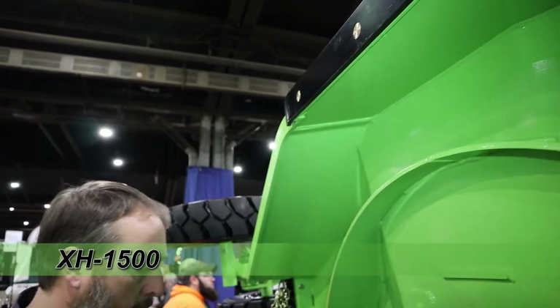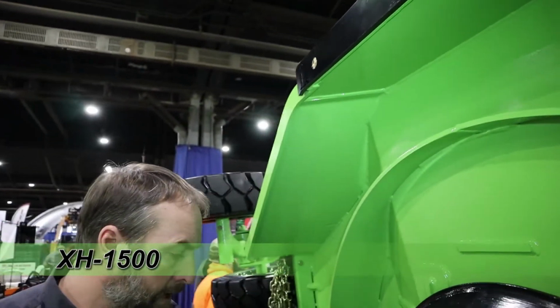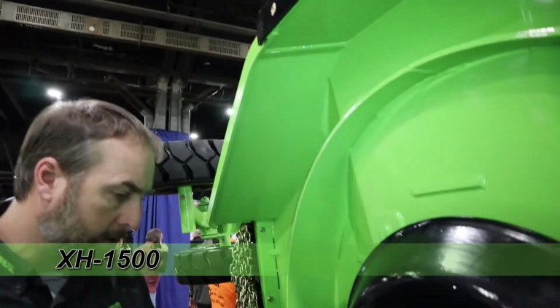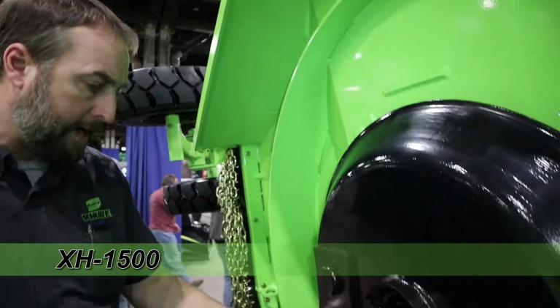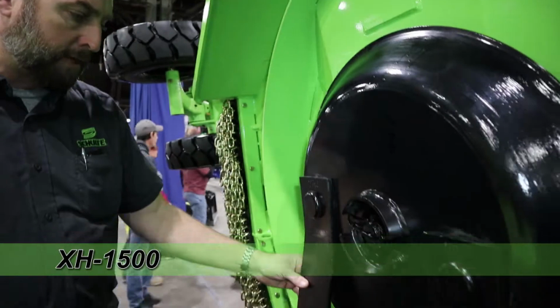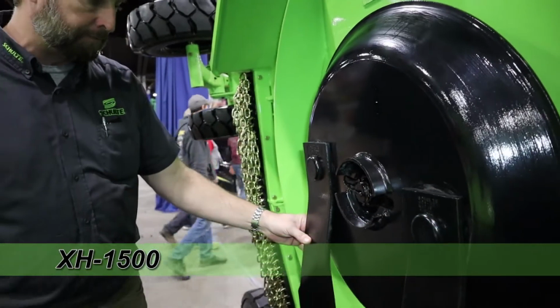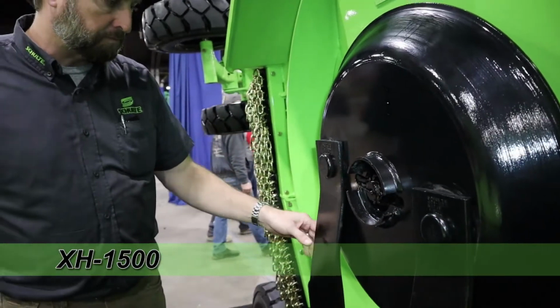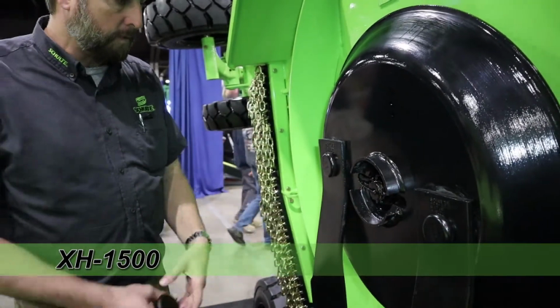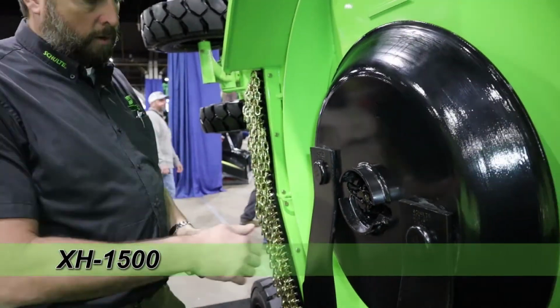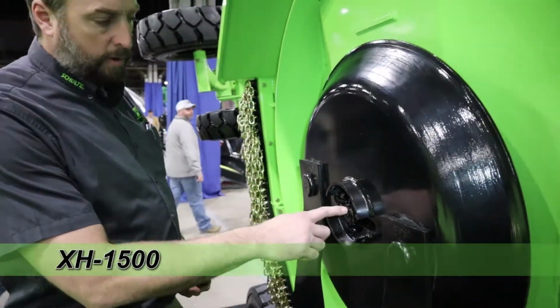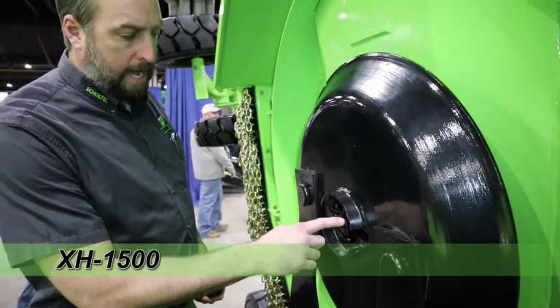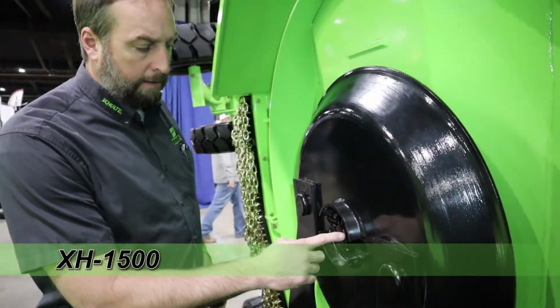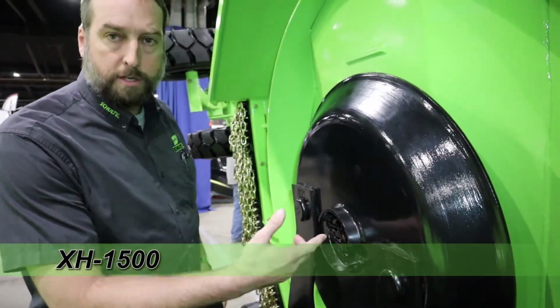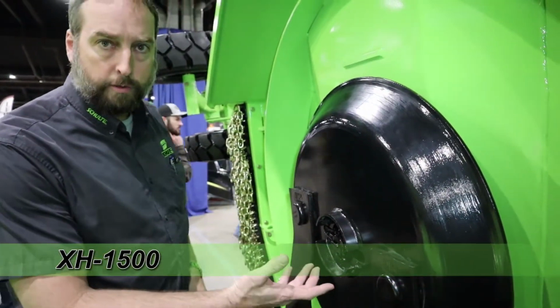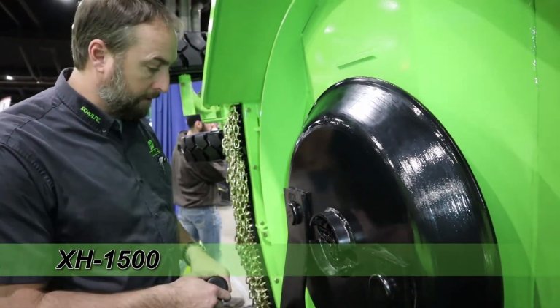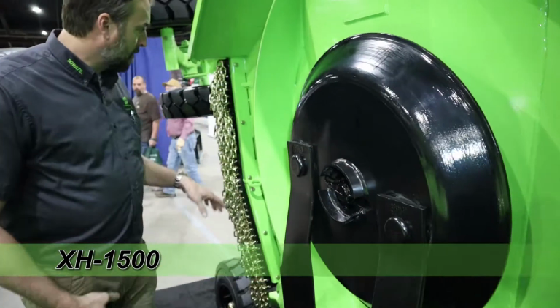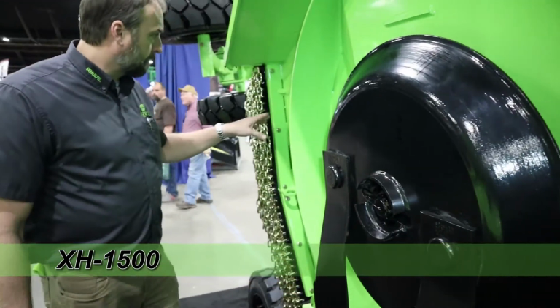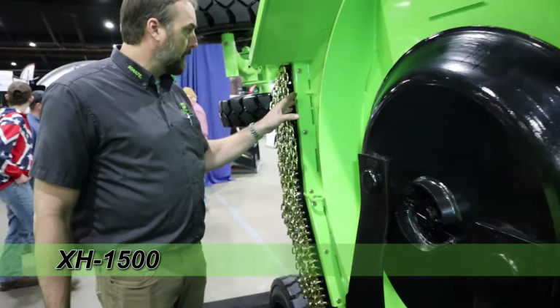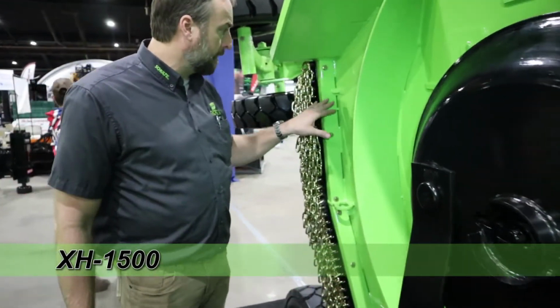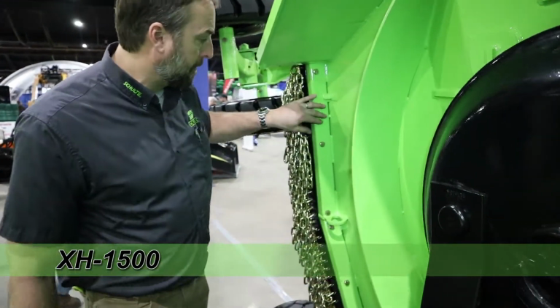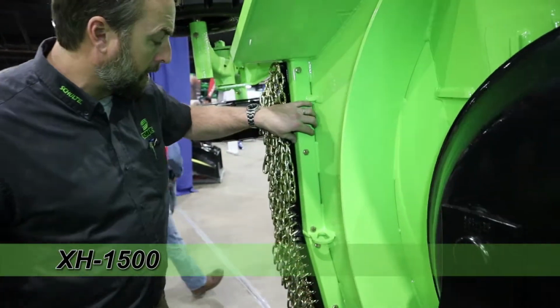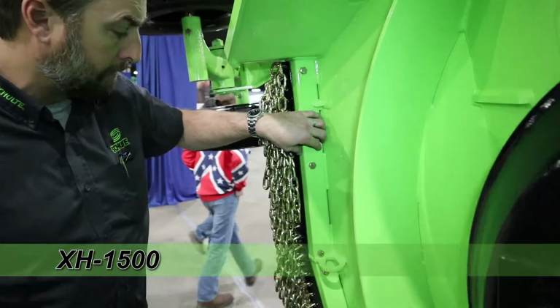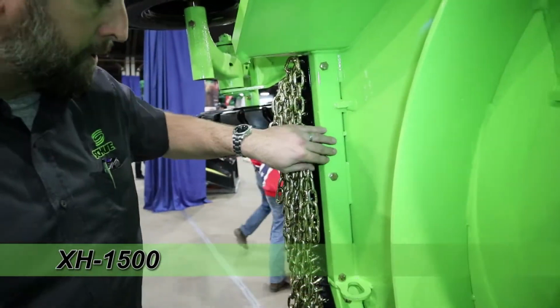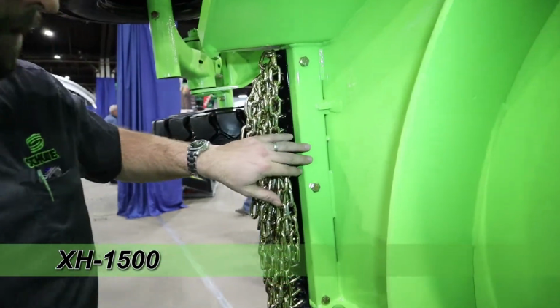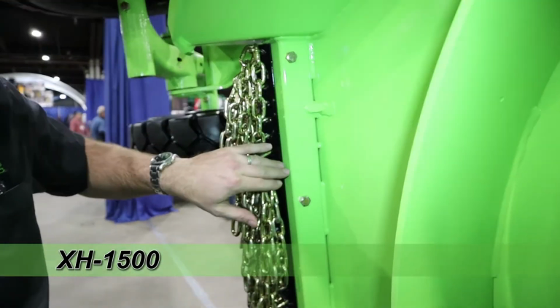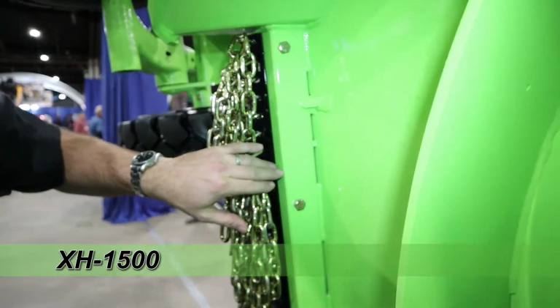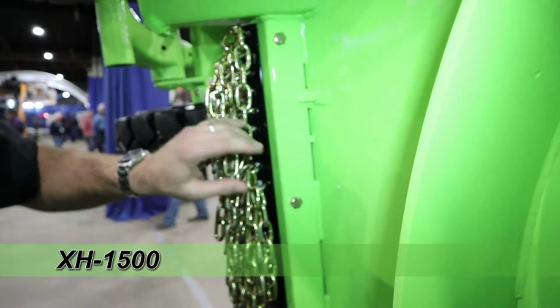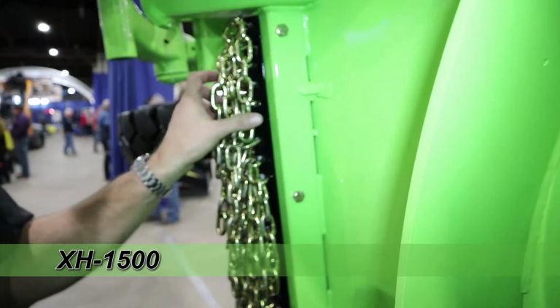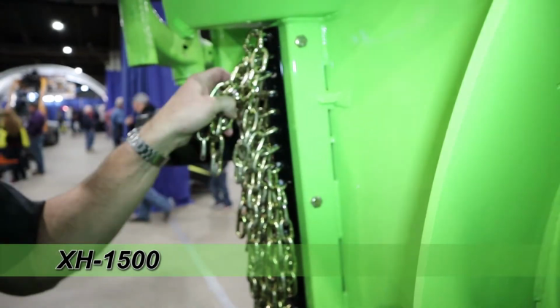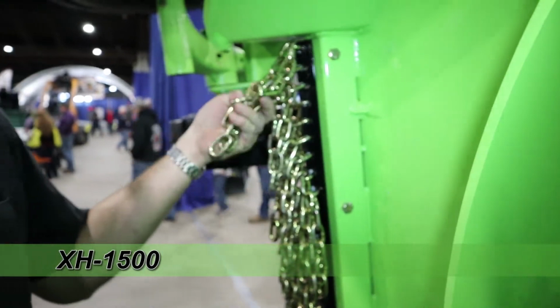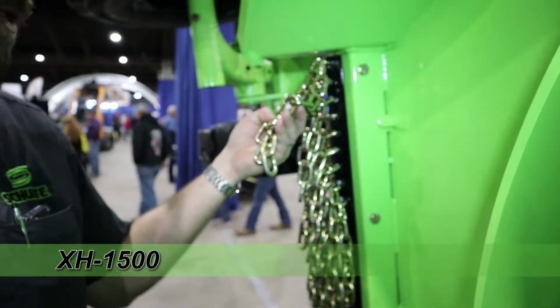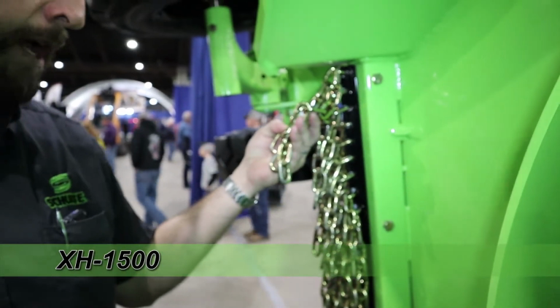This one has five-inch blades with a three-inch down shaft versus the two and three-eighths. Moving to the front and the back of the unit, it has what I believe is three-inch thick wall square tubing with double safety chains.